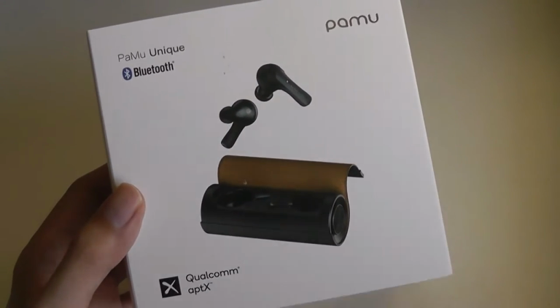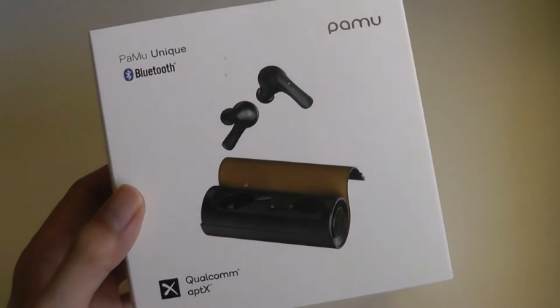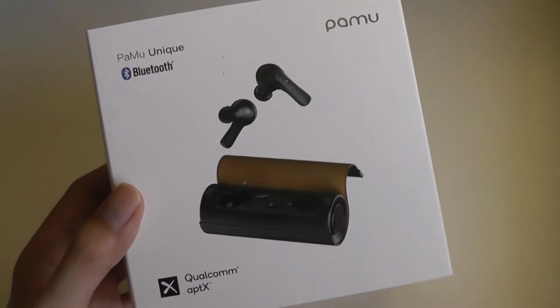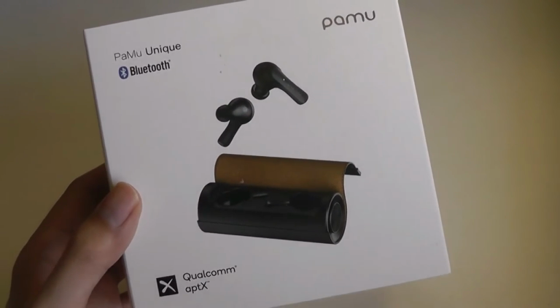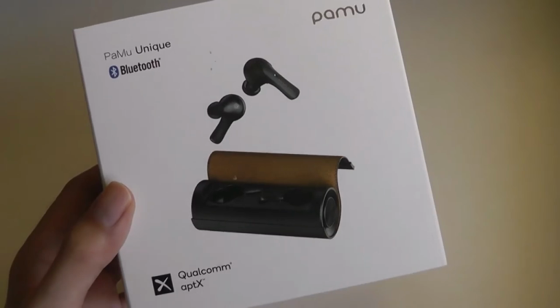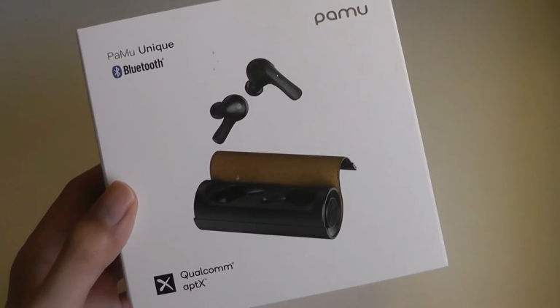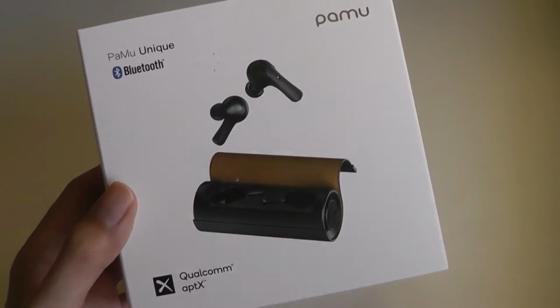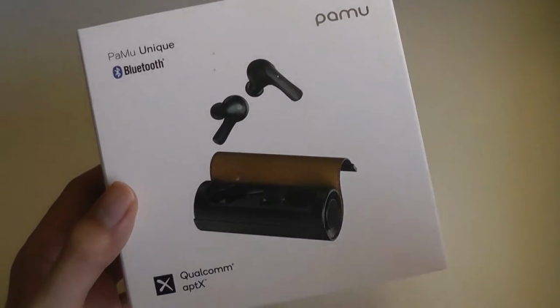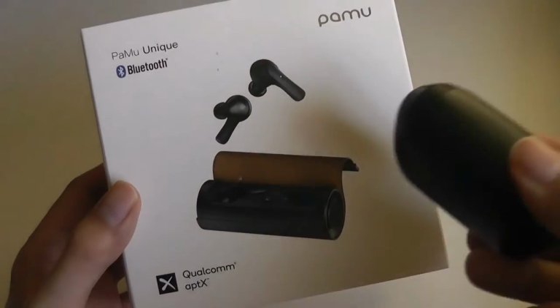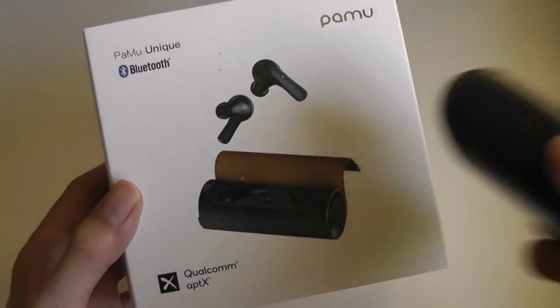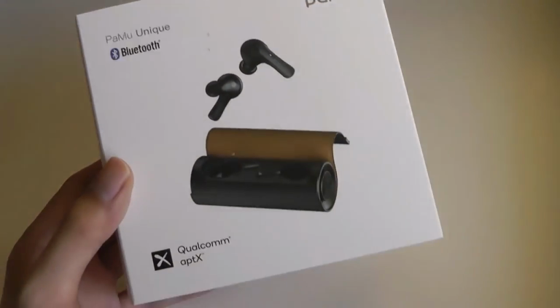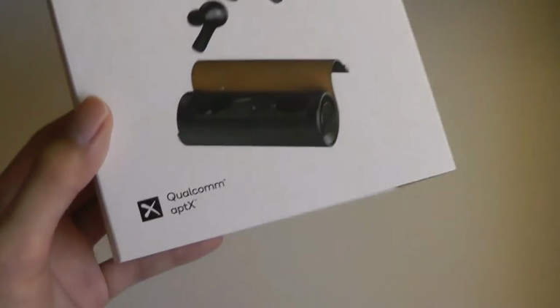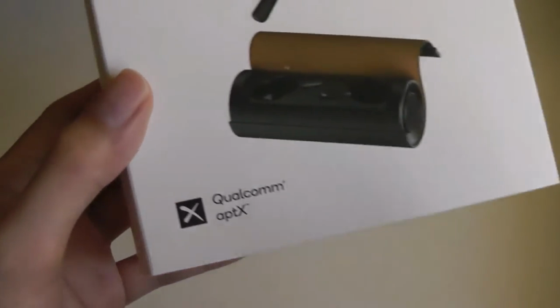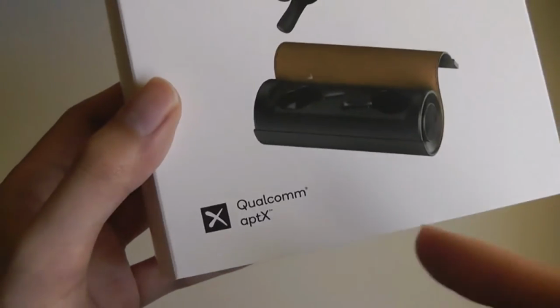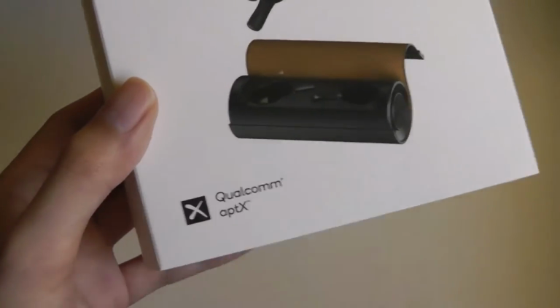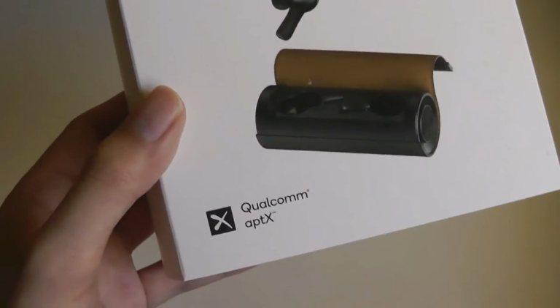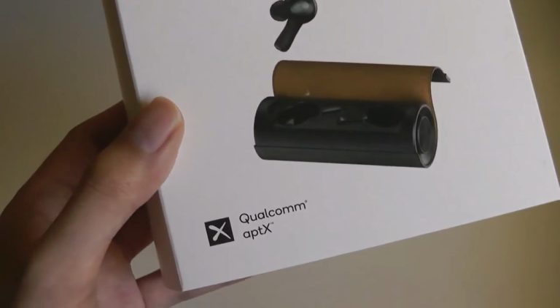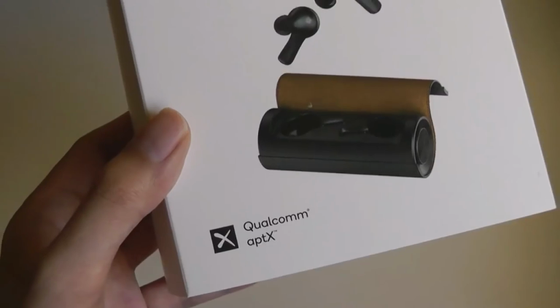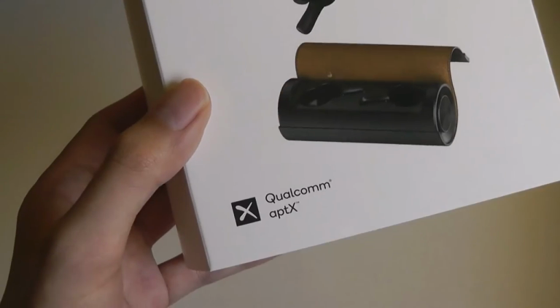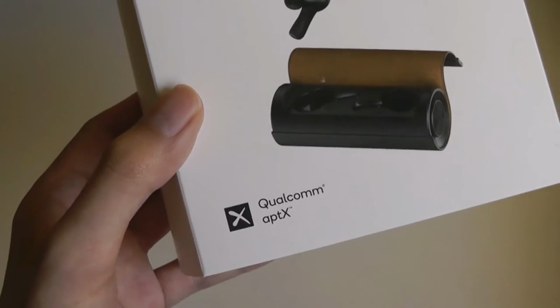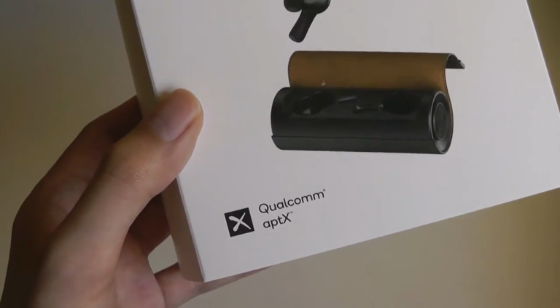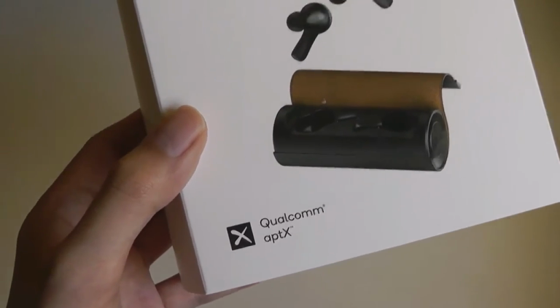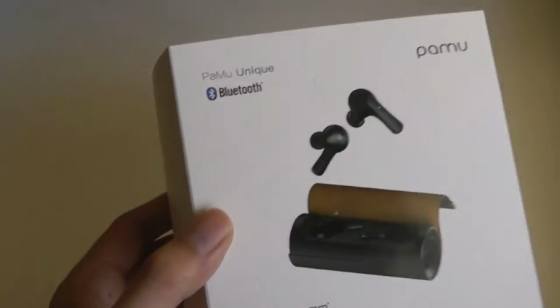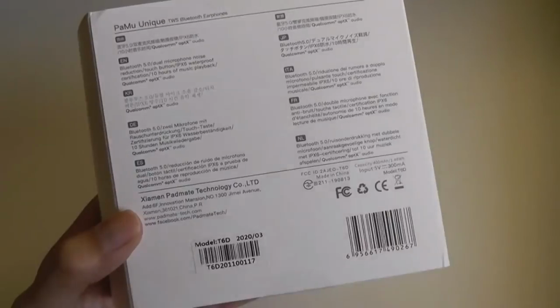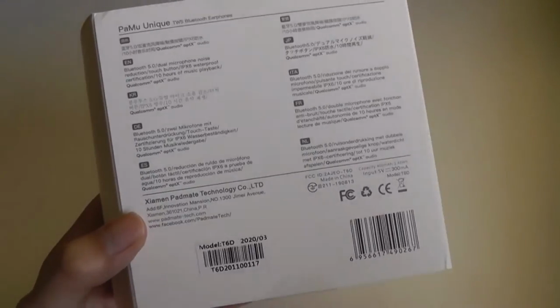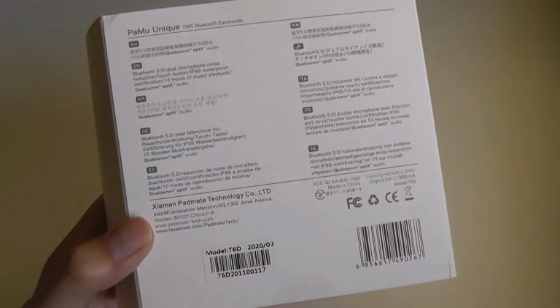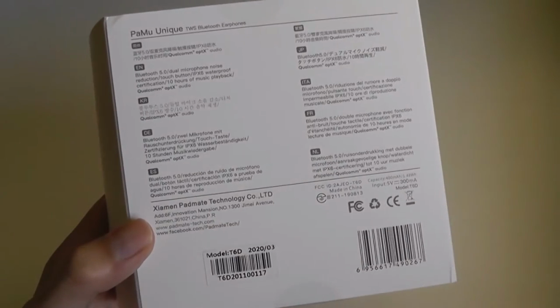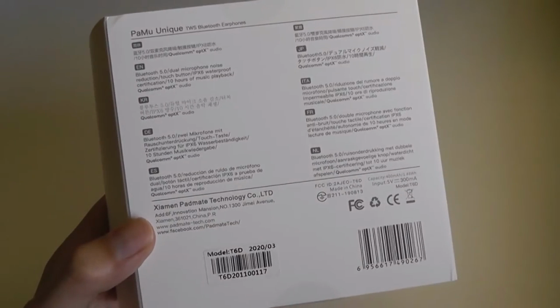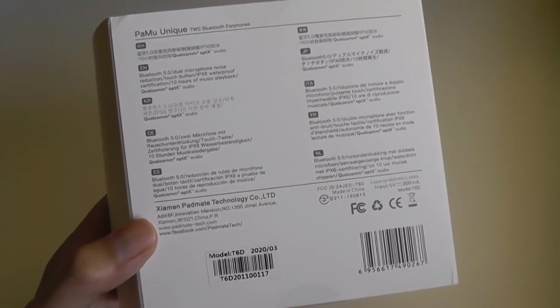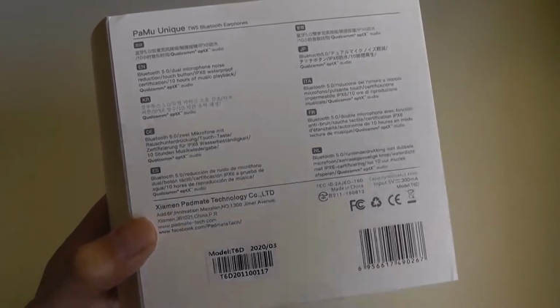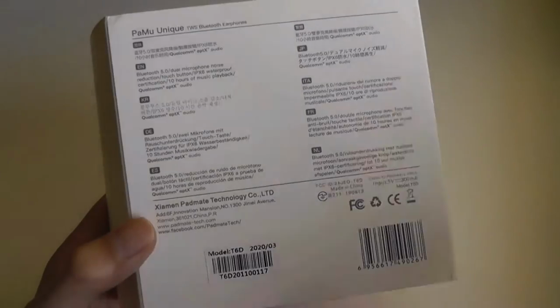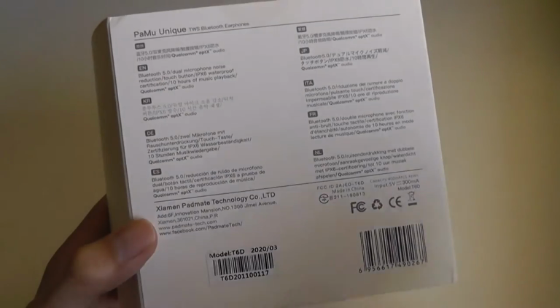As far as tech specs are concerned, they have the same as the Slide and Slide Minis — they come with Qualcomm's aptX, there is an IPX6 sweat and rainproof rating, and they can last up to 10 hours for the buds themselves.